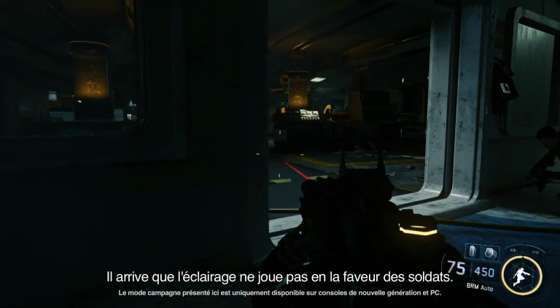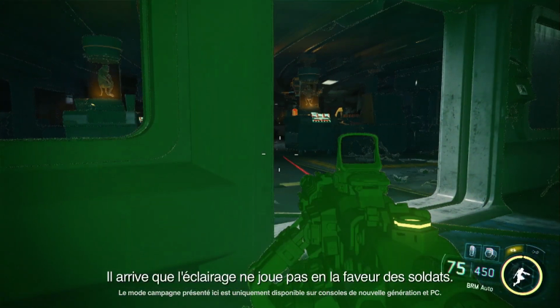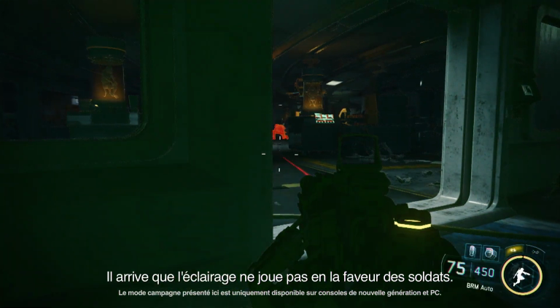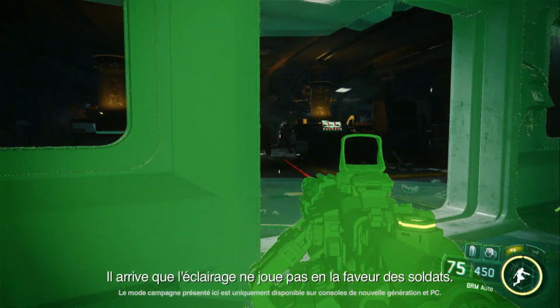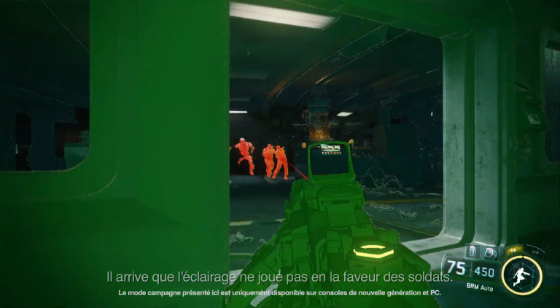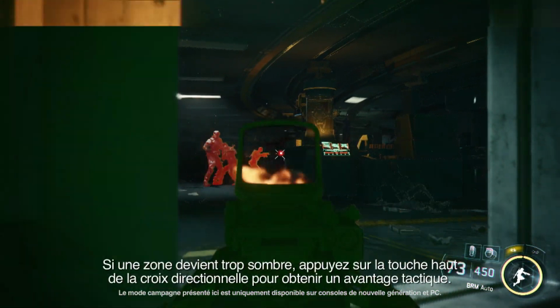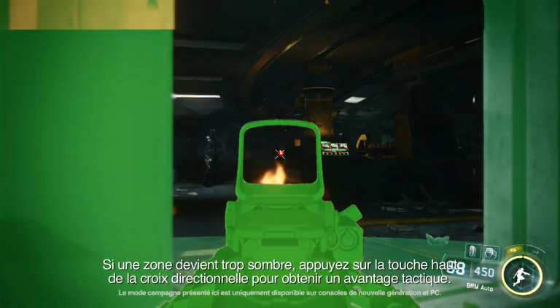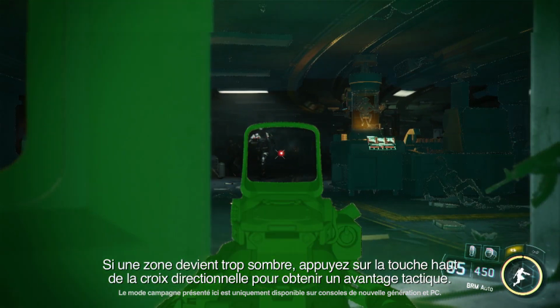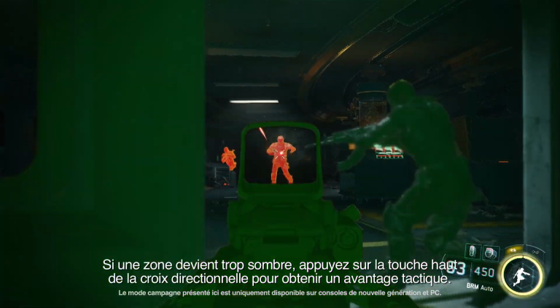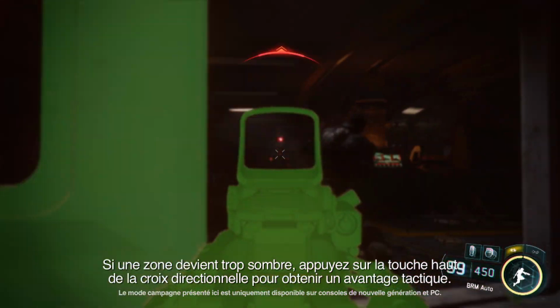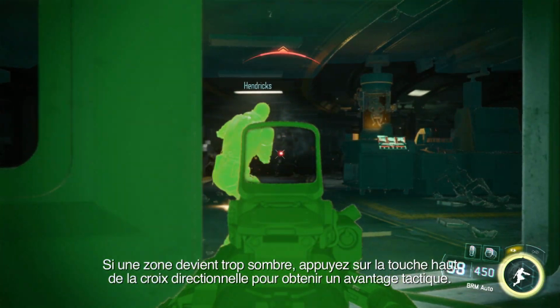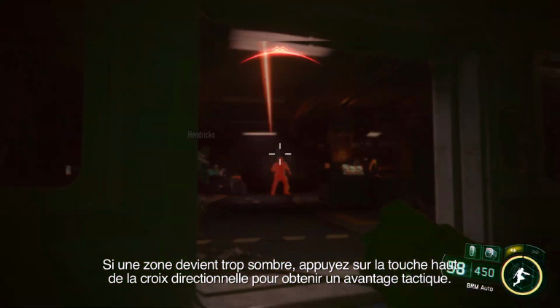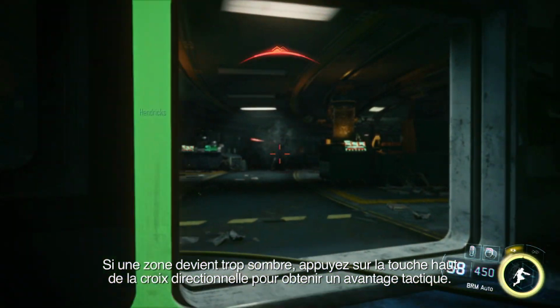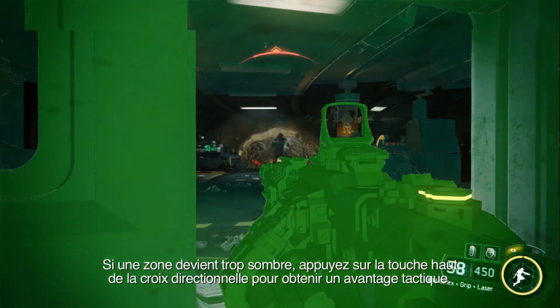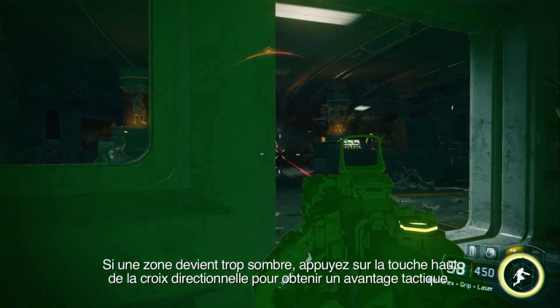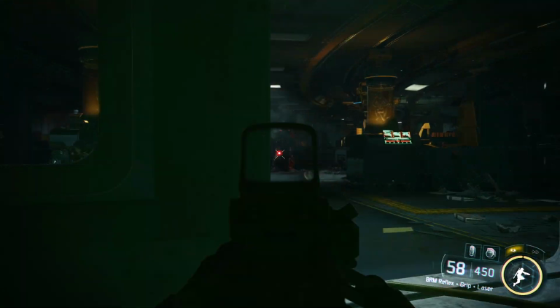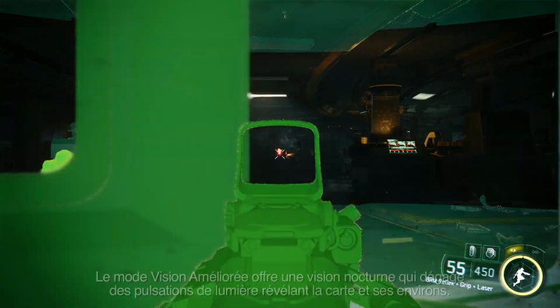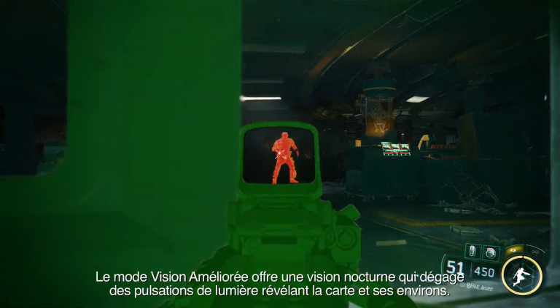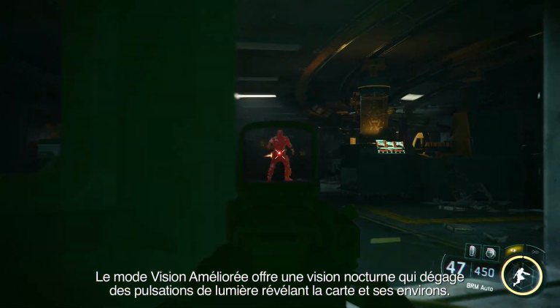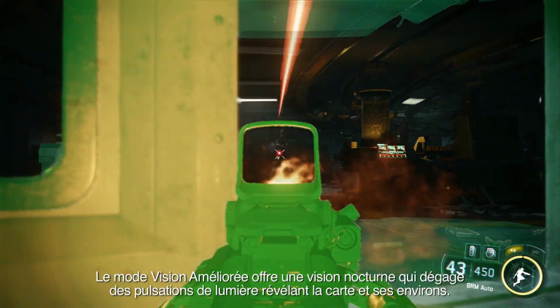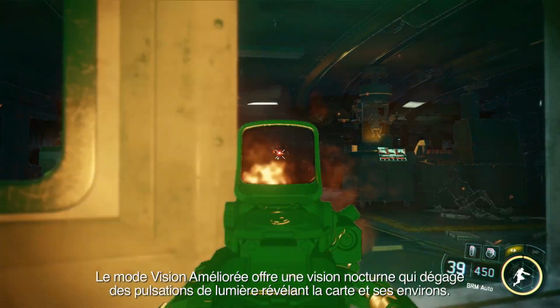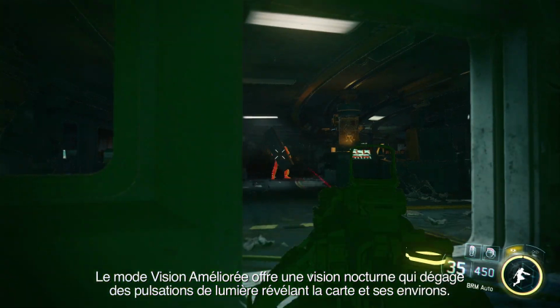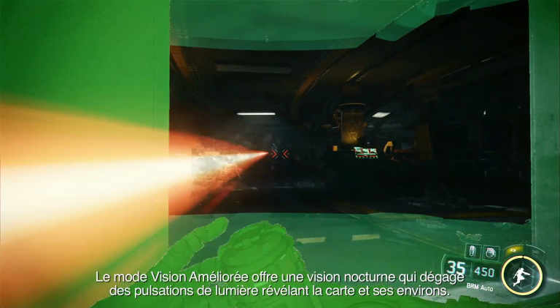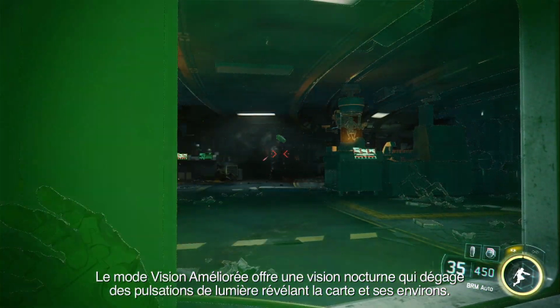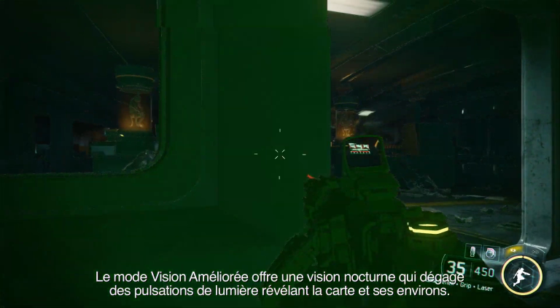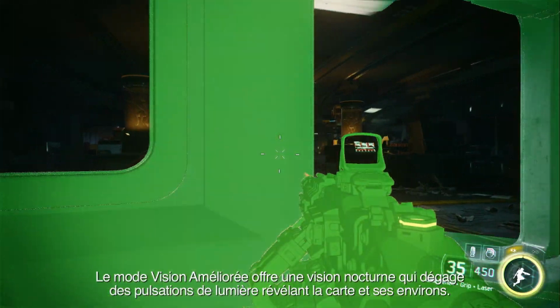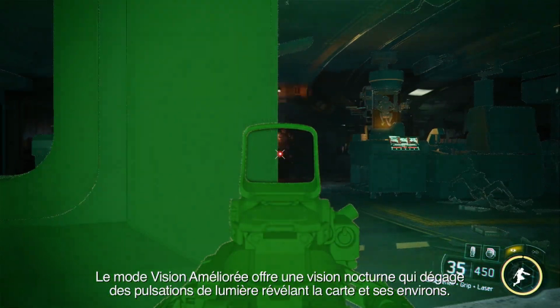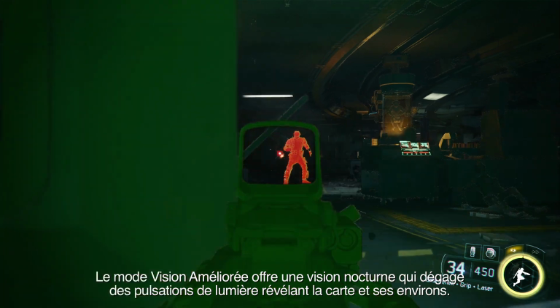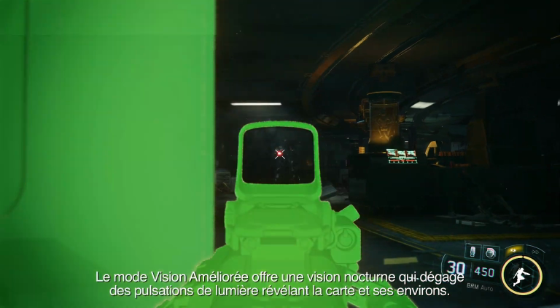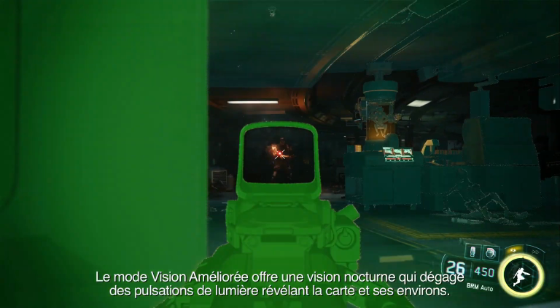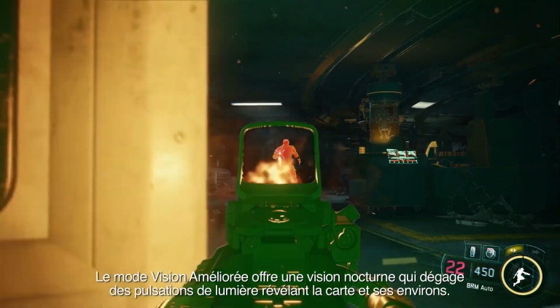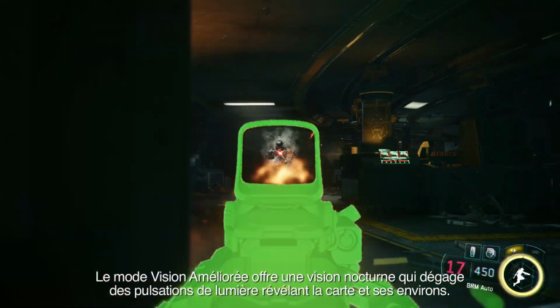Sometimes the lighting is not in a soldier's favour. When areas get a bit too dark, pressing up on the D-Pad can supply a tactical advantage. Enhanced Vision Mode assists by offering you a night-vision style view that gives off a pulsating light, outlining the map and the surrounding area.